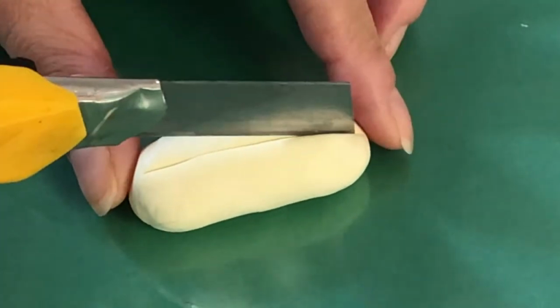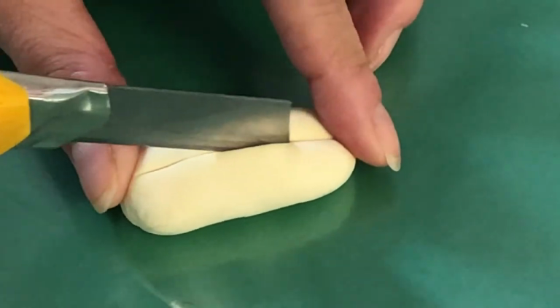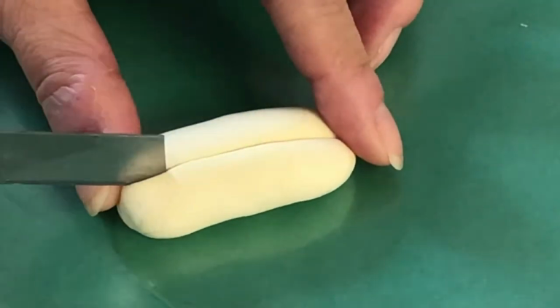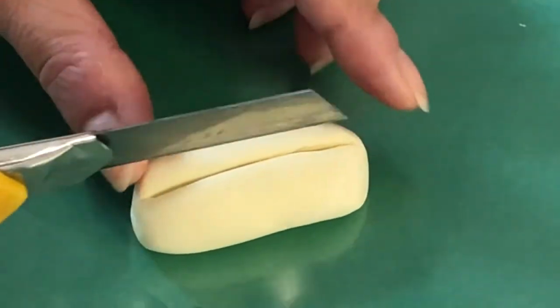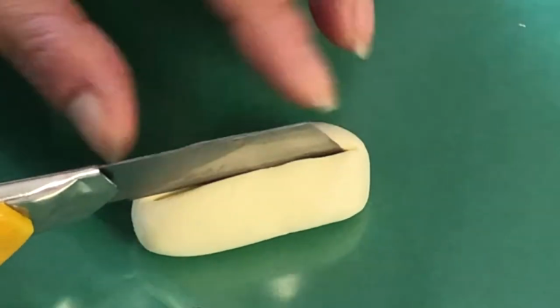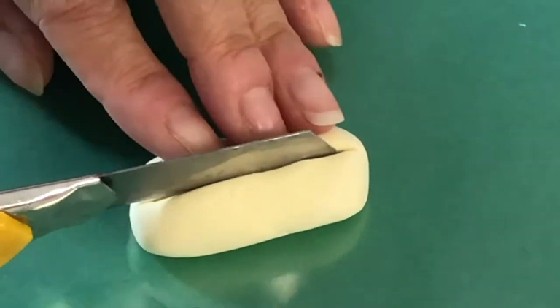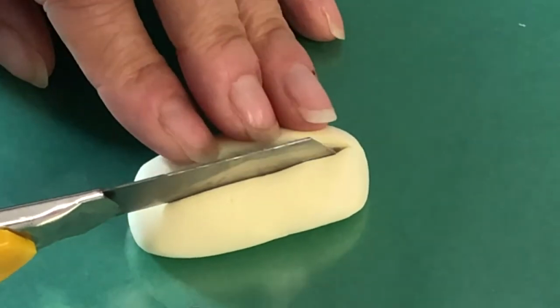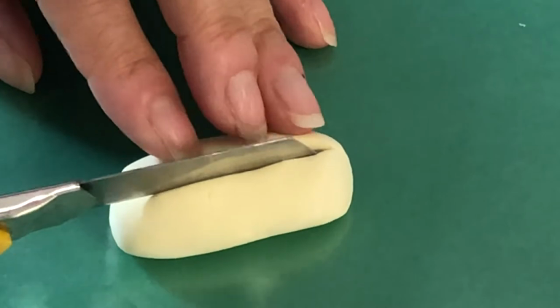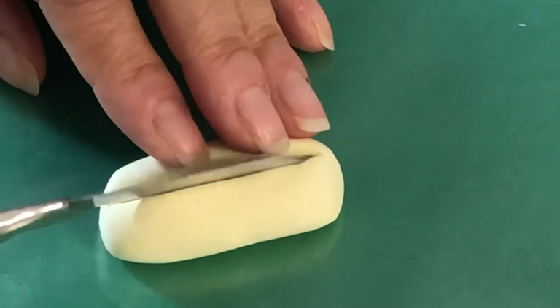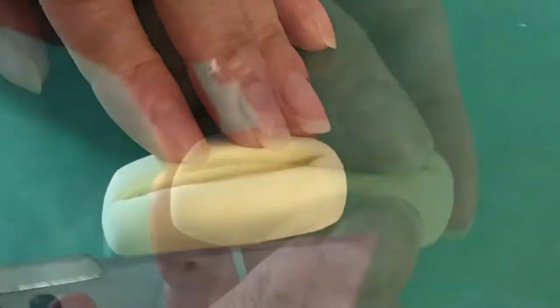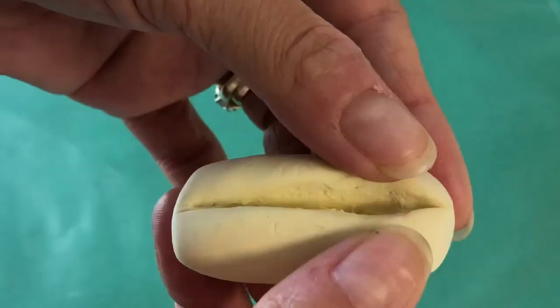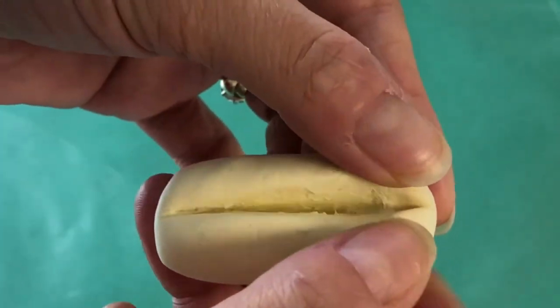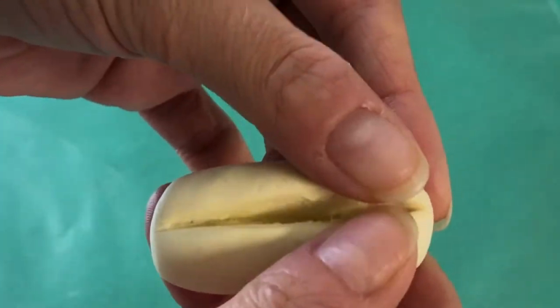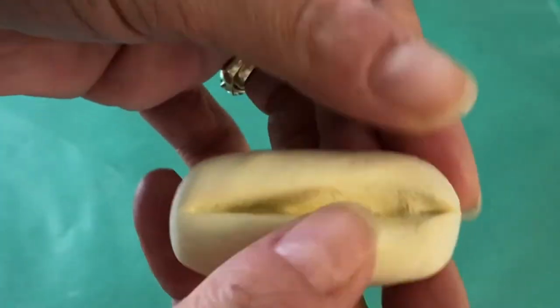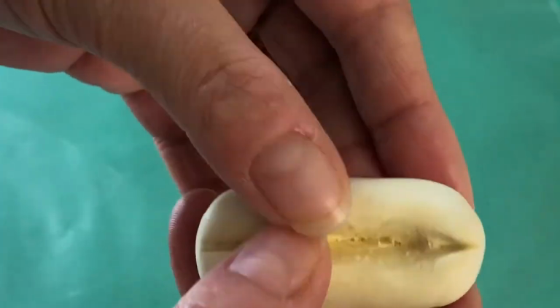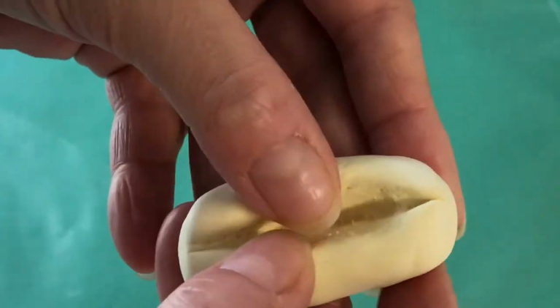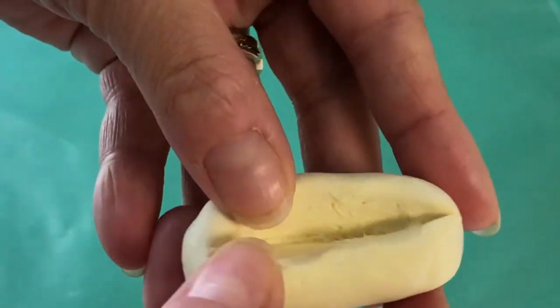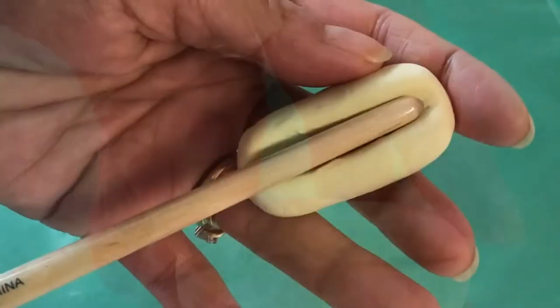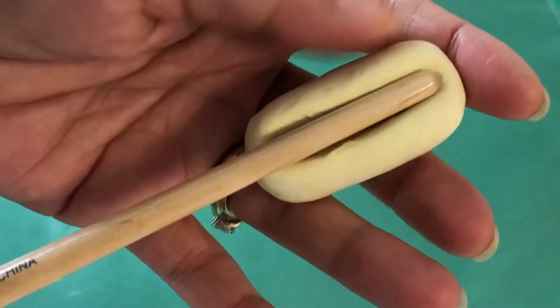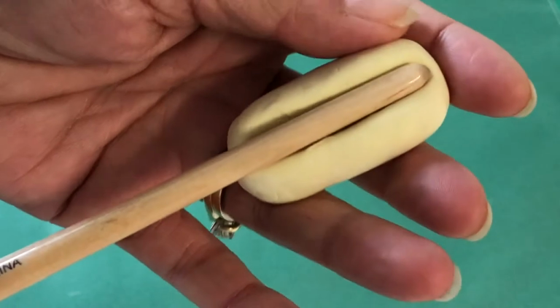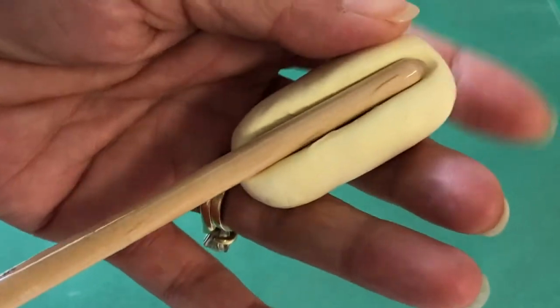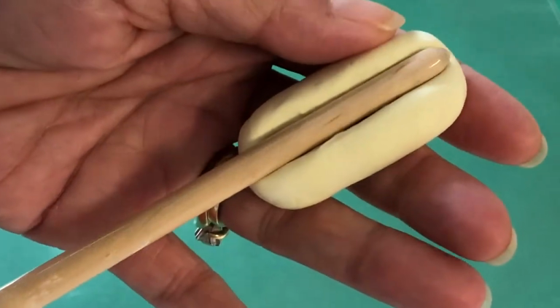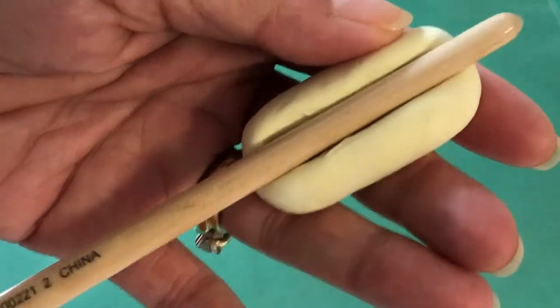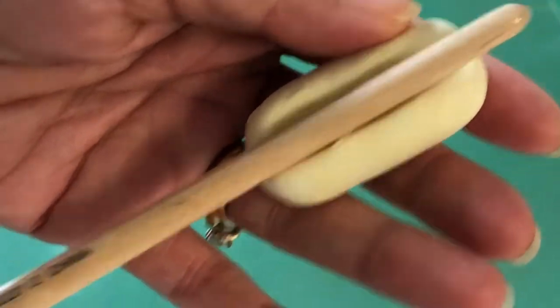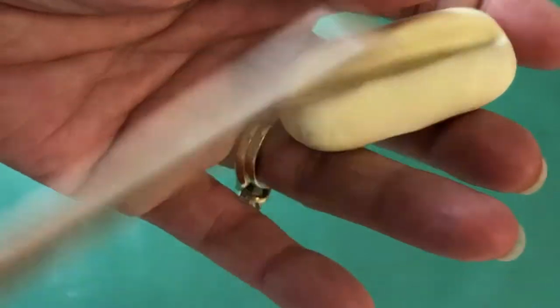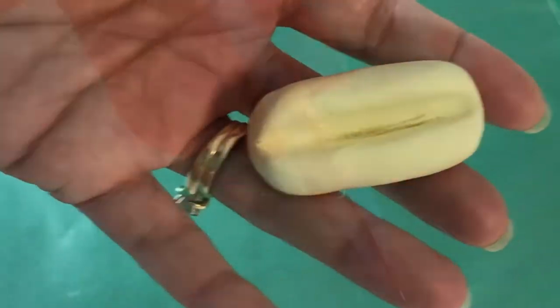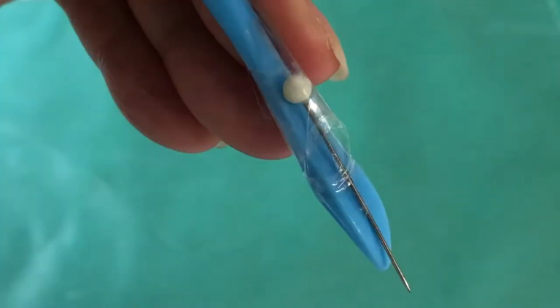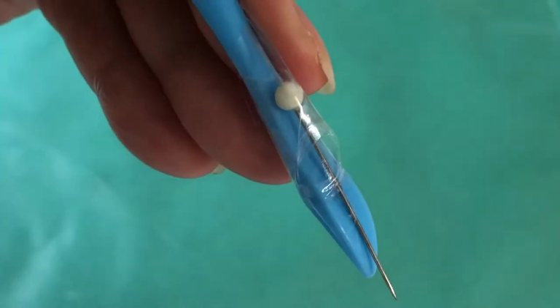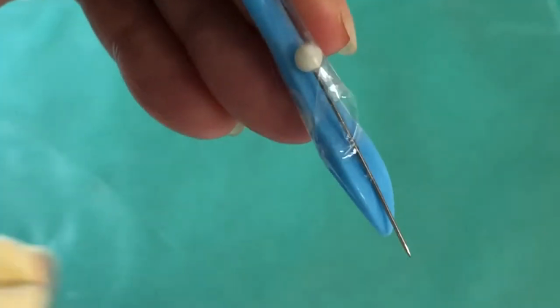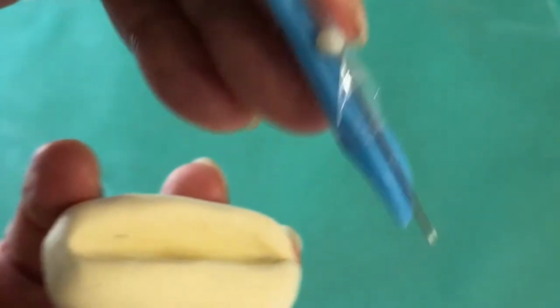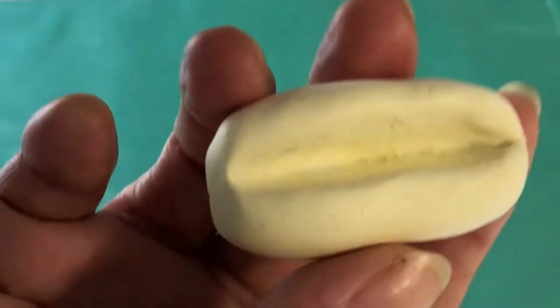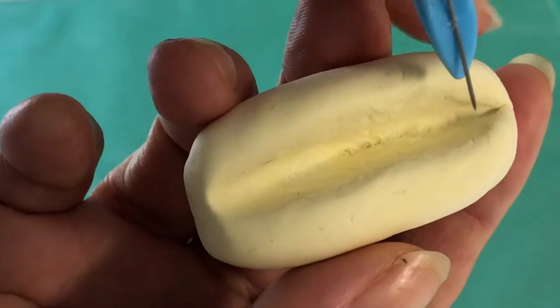Make a partial cut through the center of the bun, then gently peel the sides apart to help widen the gap for the sausage. Use the smooth tip of a paintbrush — with a pin or needle tool, scratch, flick, and swirl the clay at the opening to mimic the look of fluffy bread.